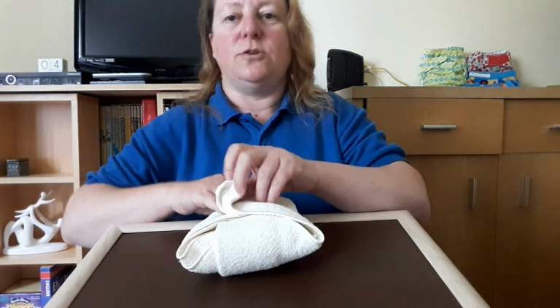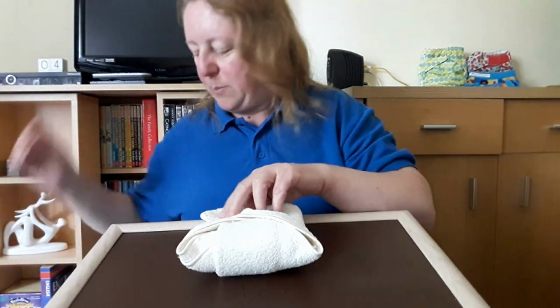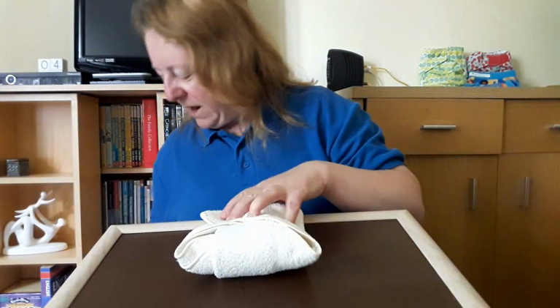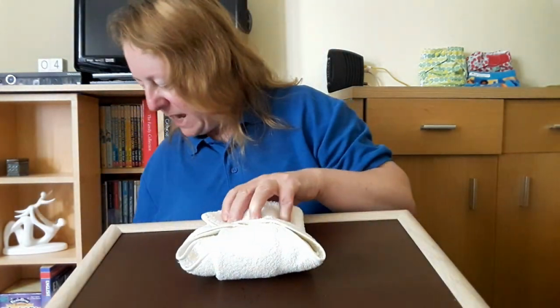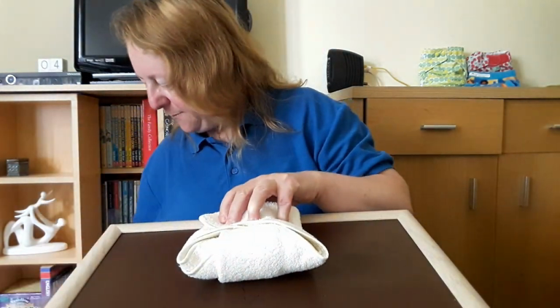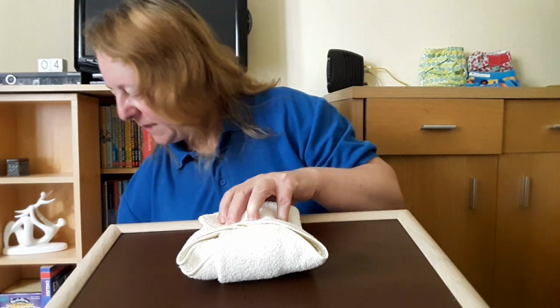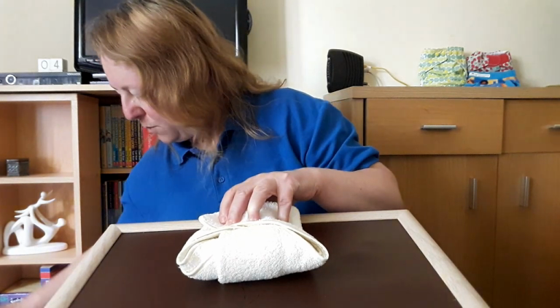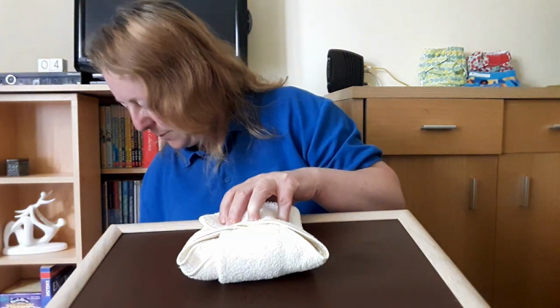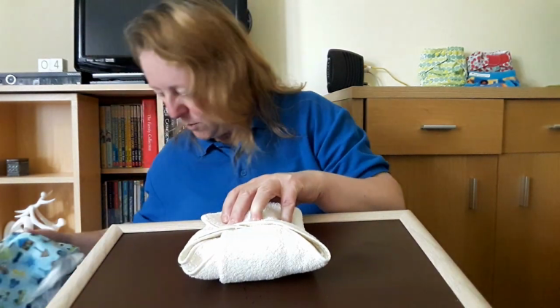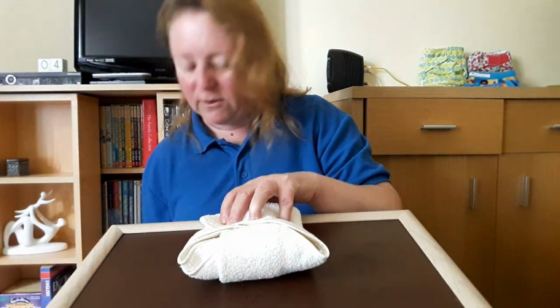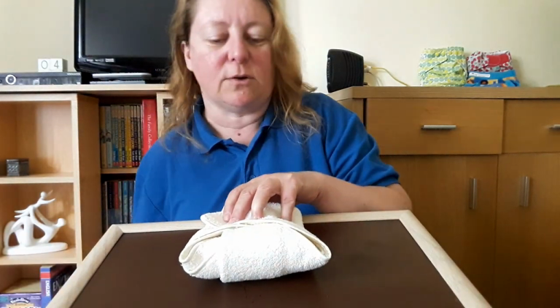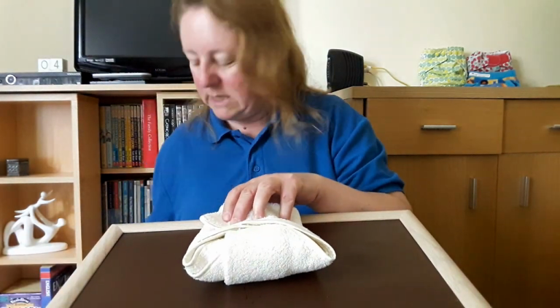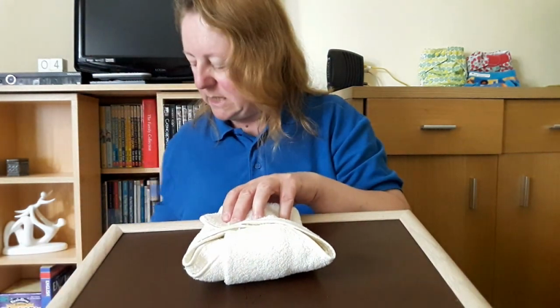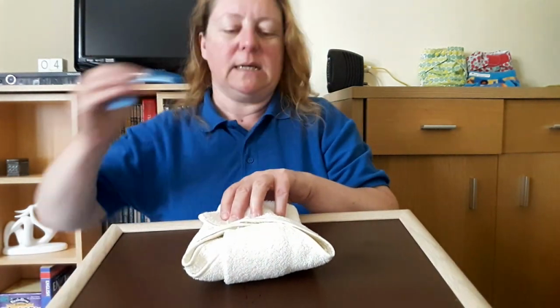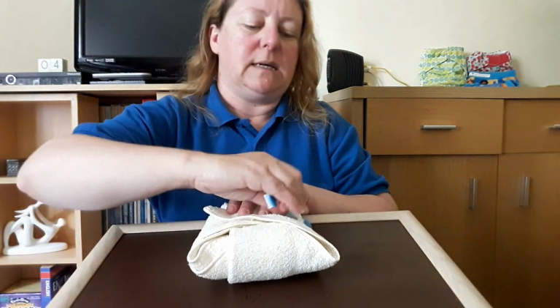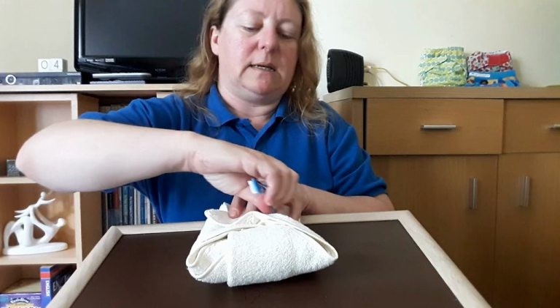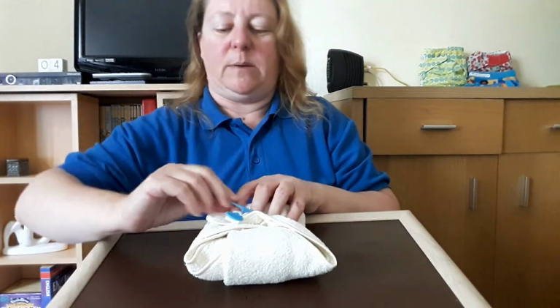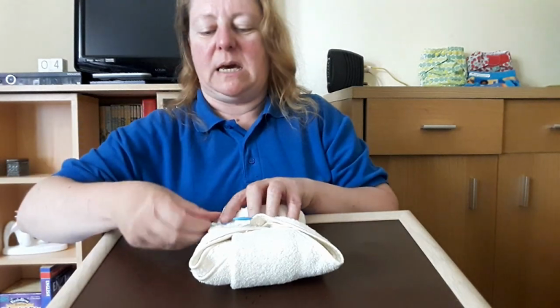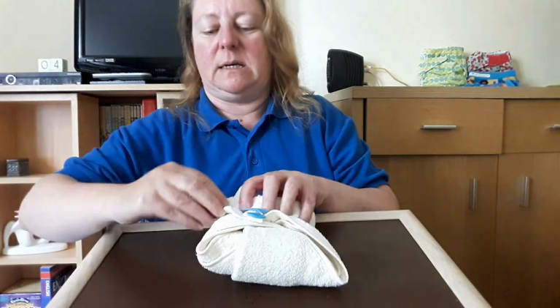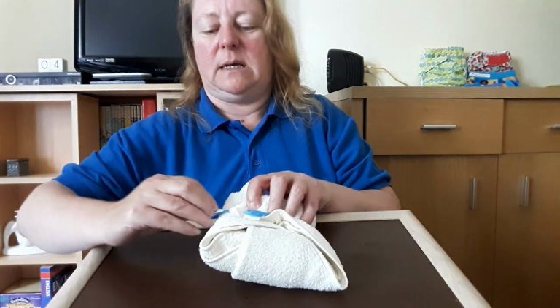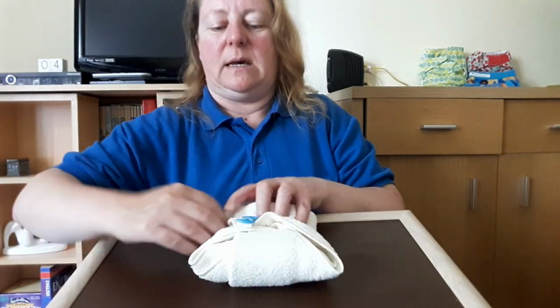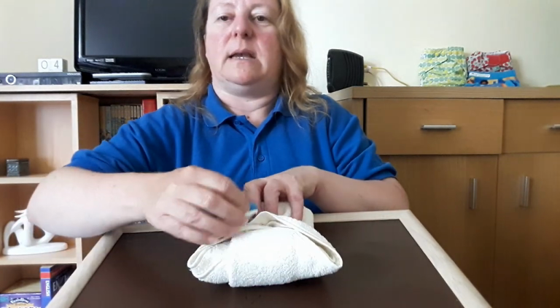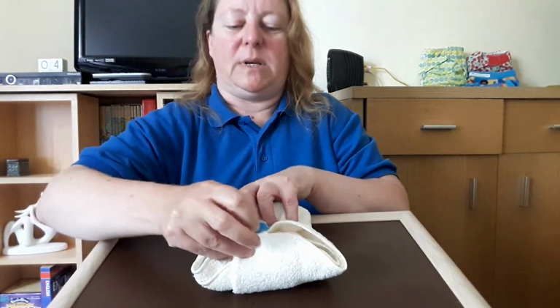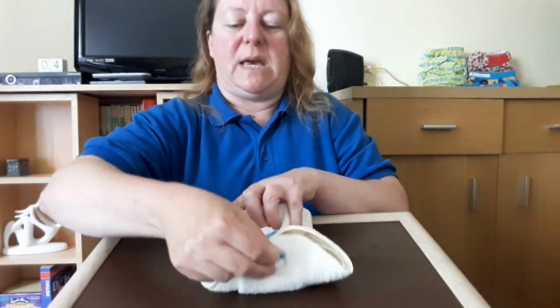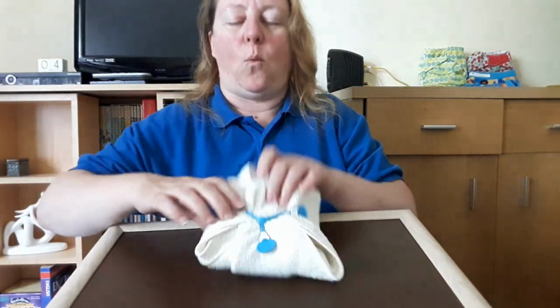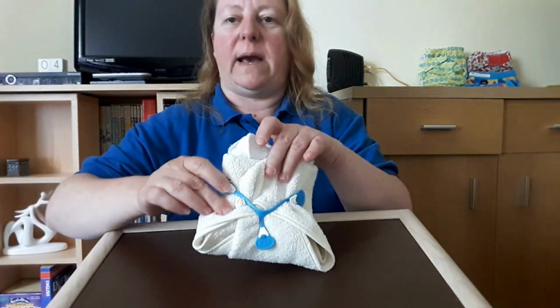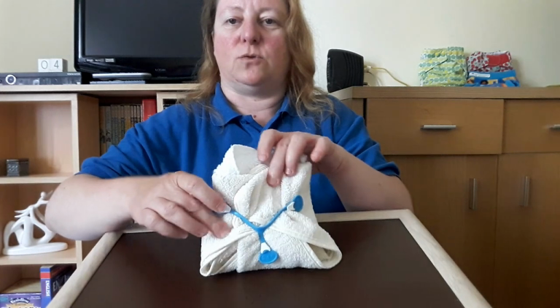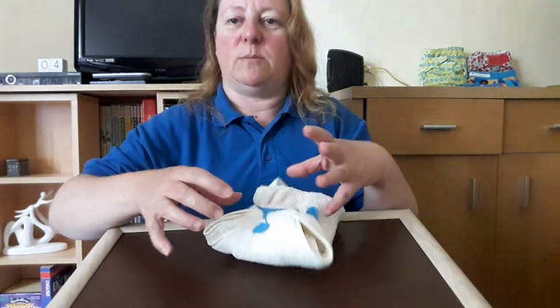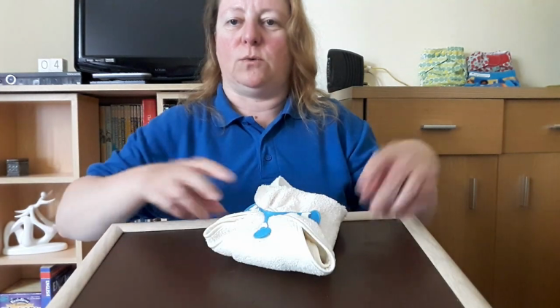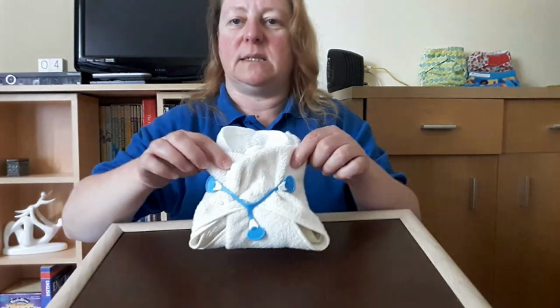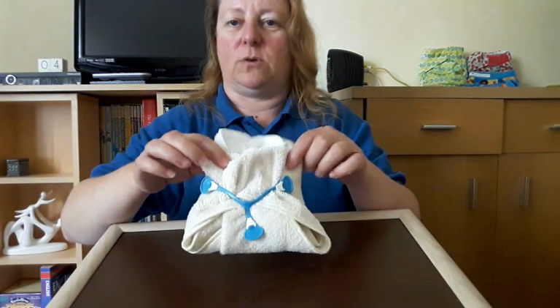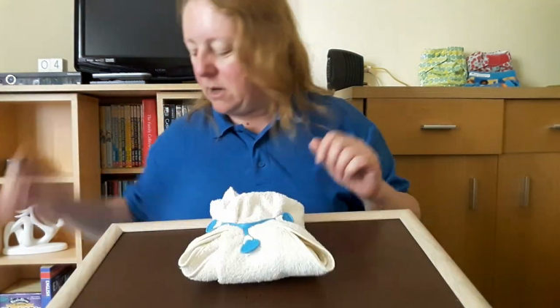Do the nappy up around your baby with your nappy nipper — which I have lost. Oh no, here it is. Nappy nipper here. The nappy nipper needs to be a Y sort of shape to hold it all together. See, that's not coming apart.